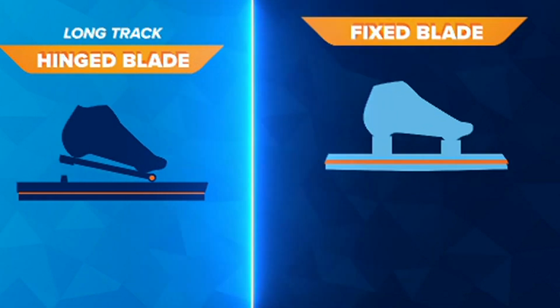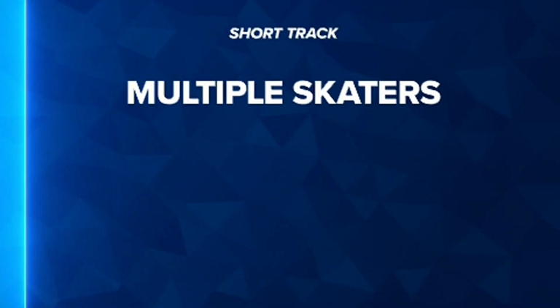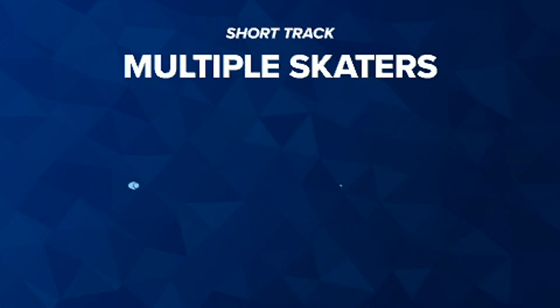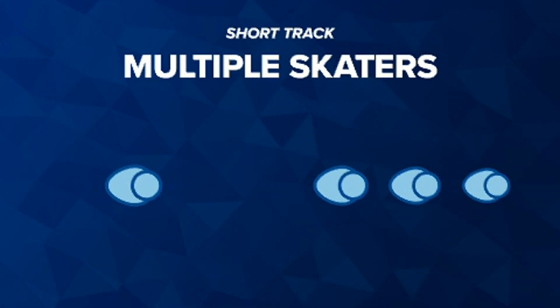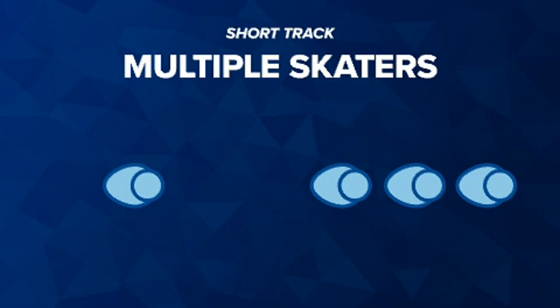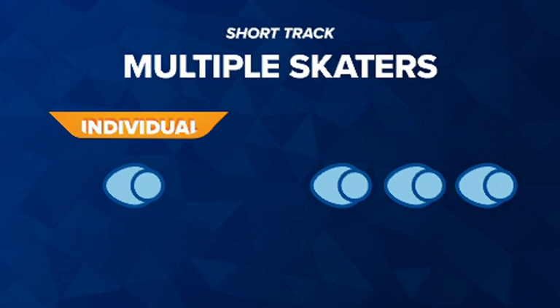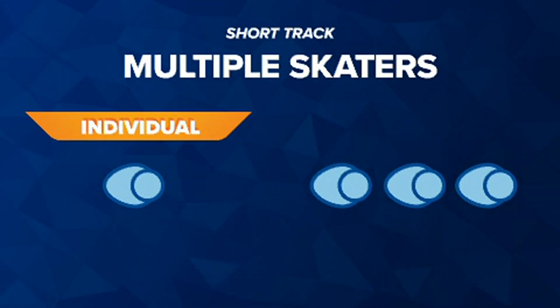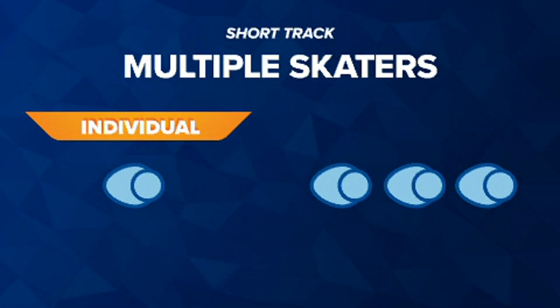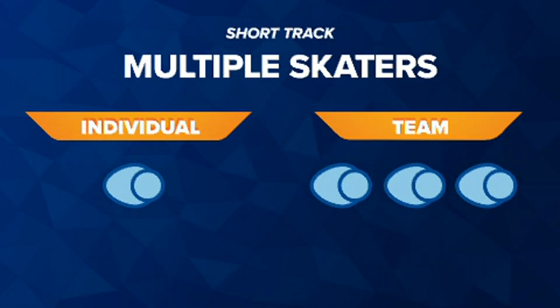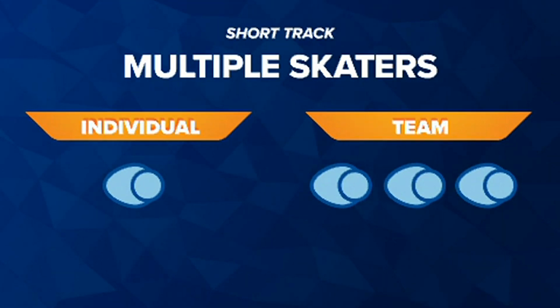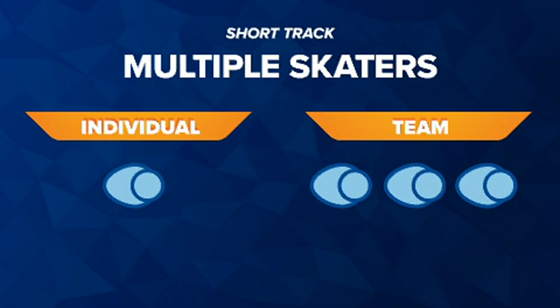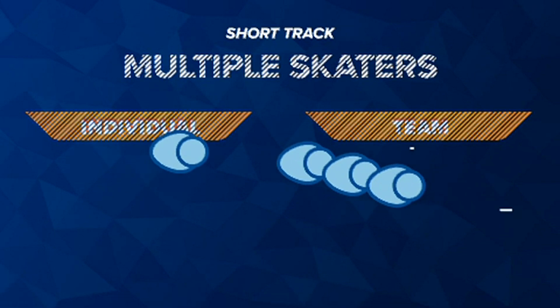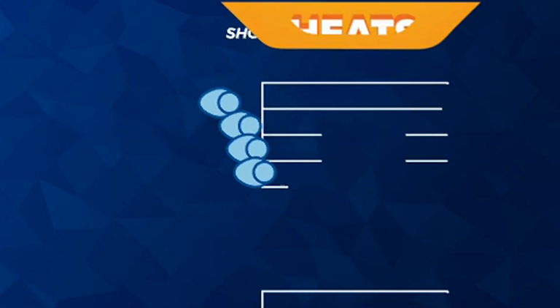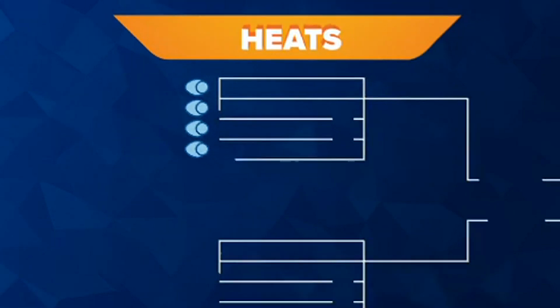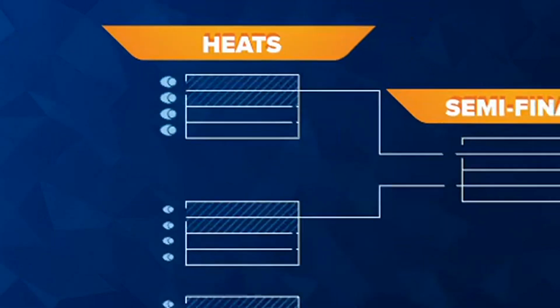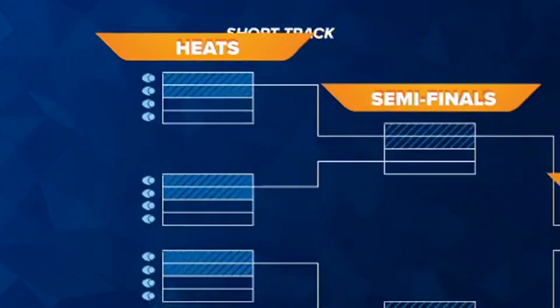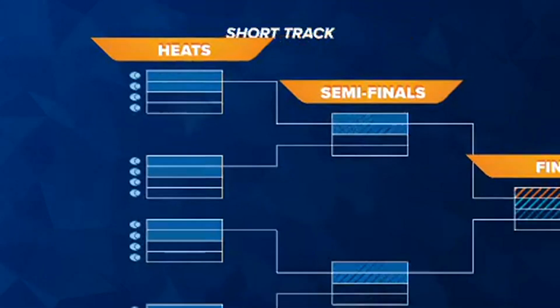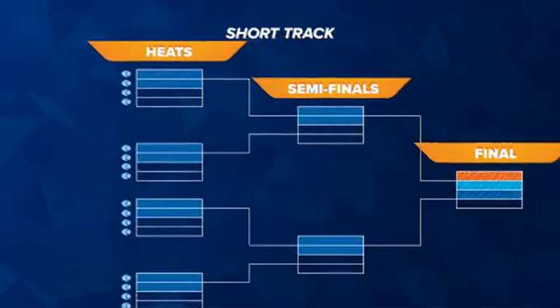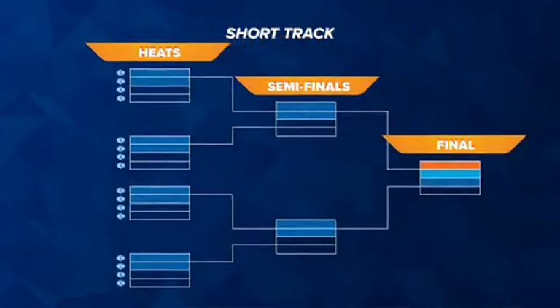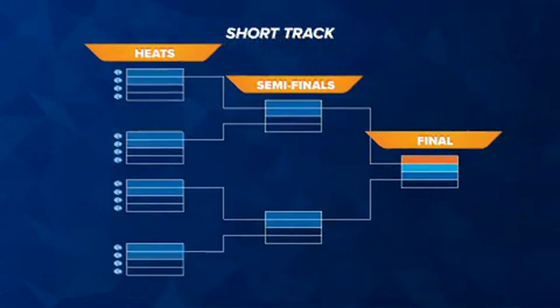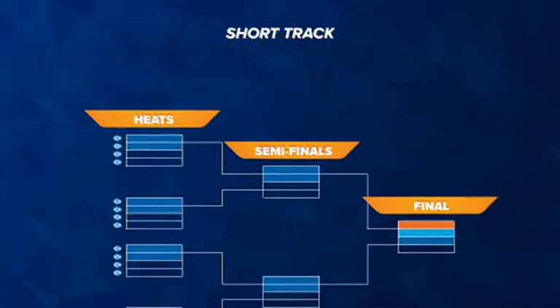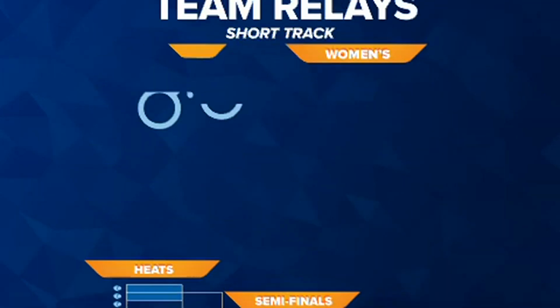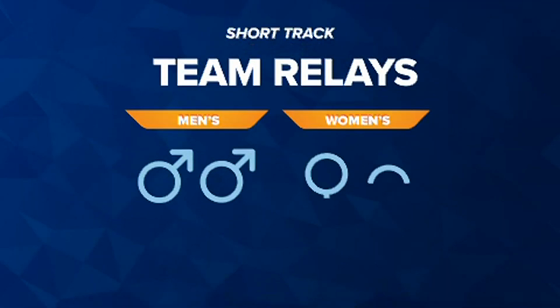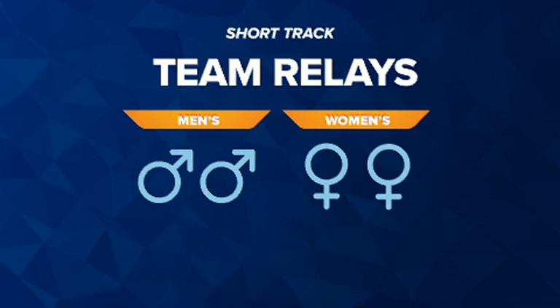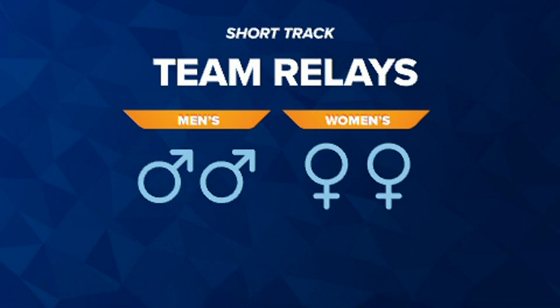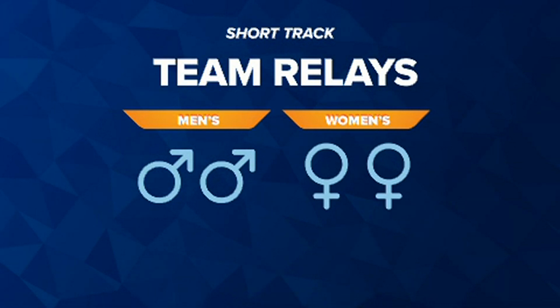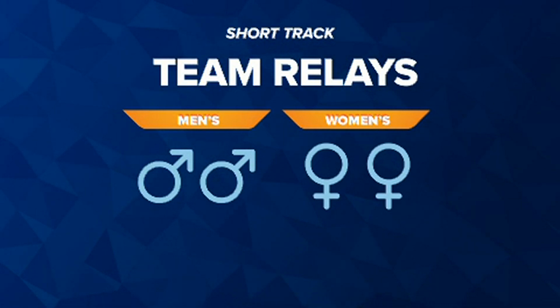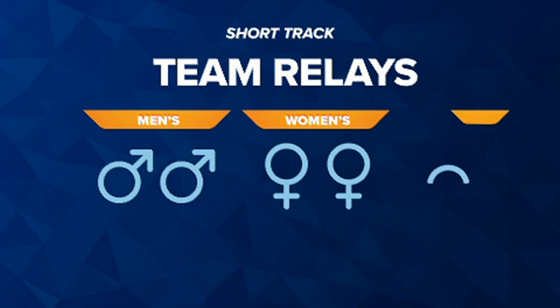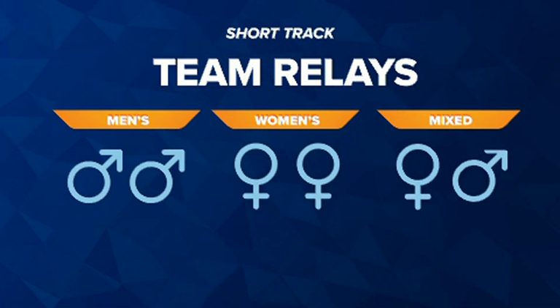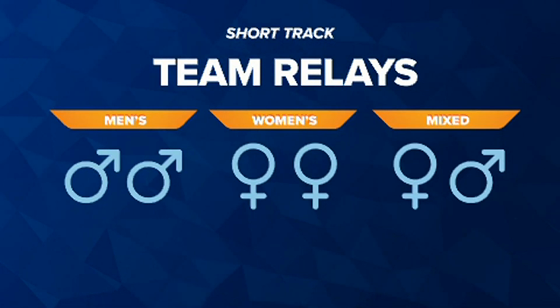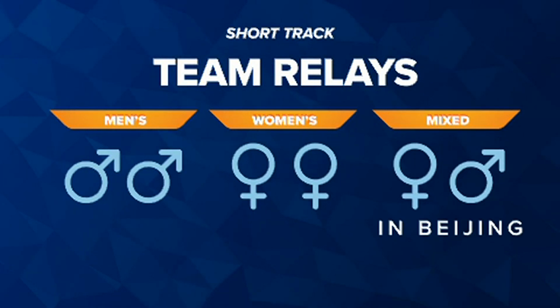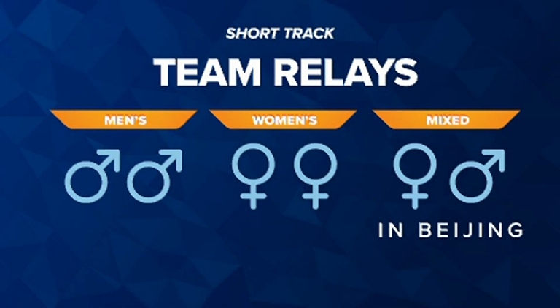There are multiple skaters on the track for both individual and team short track events. Skaters advance through heats until they reach the final. Short track also has men's and women's team relays and will introduce a mixed relay in Beijing.